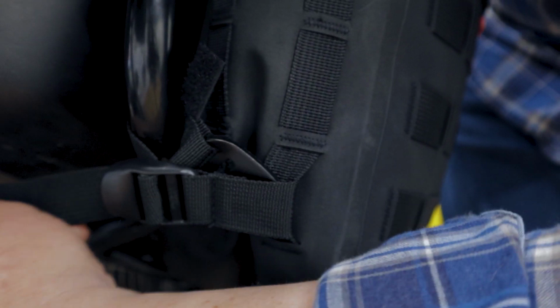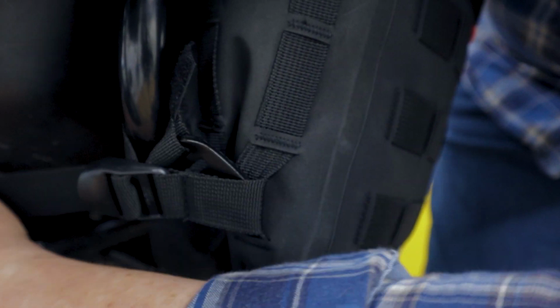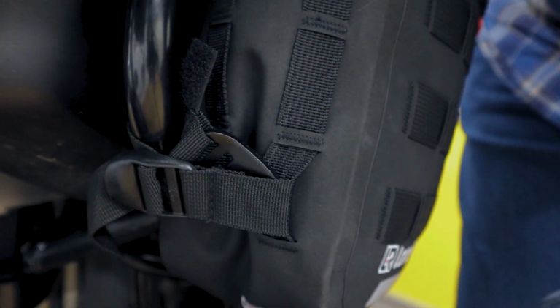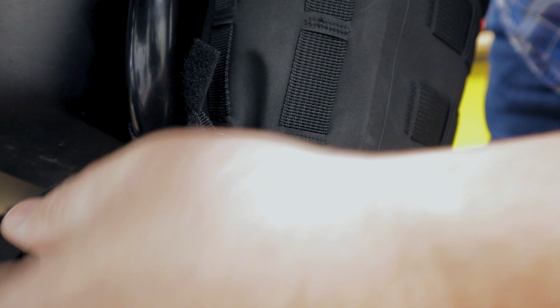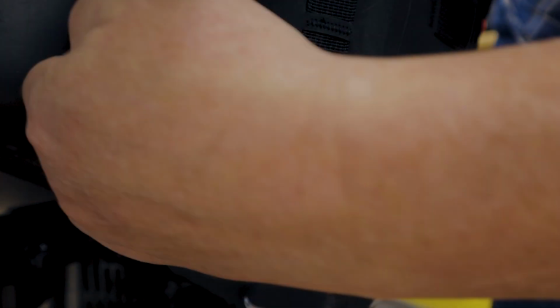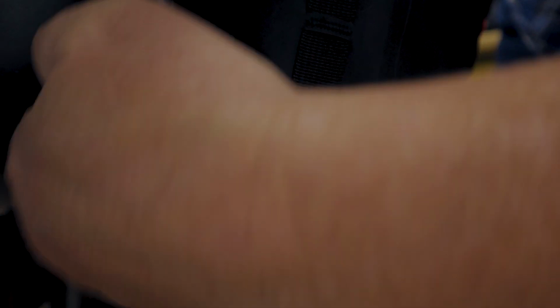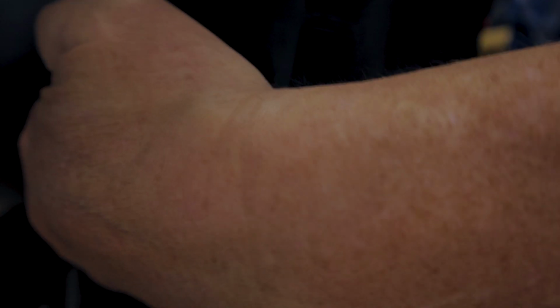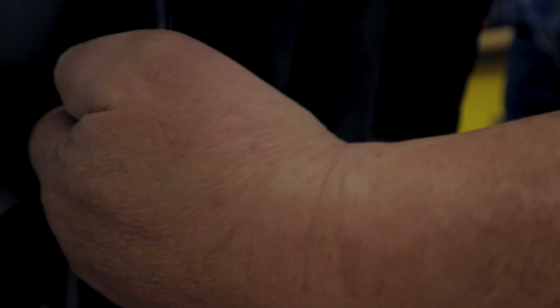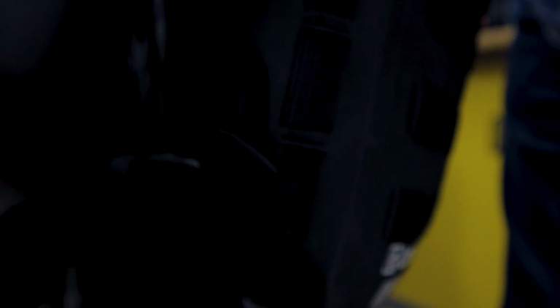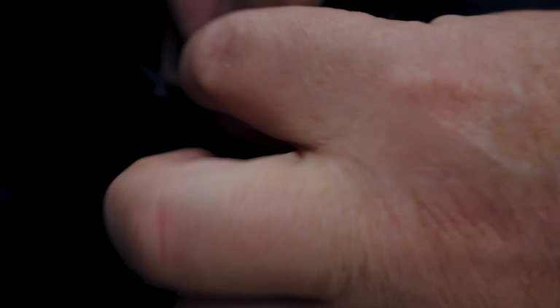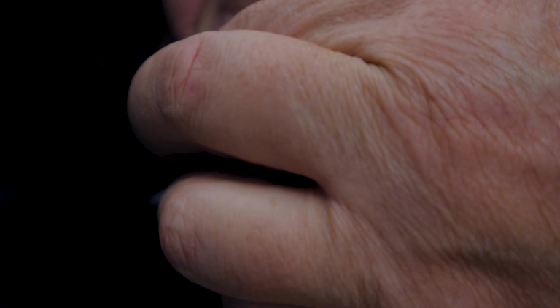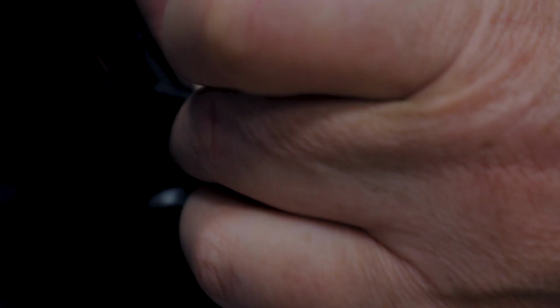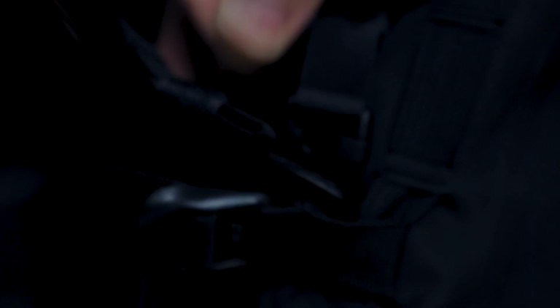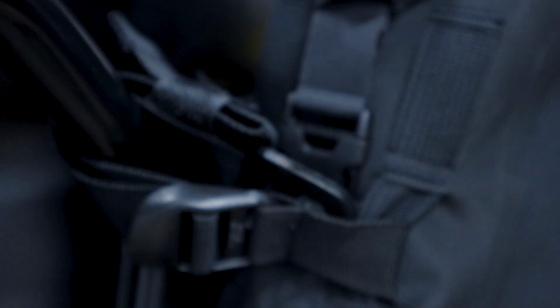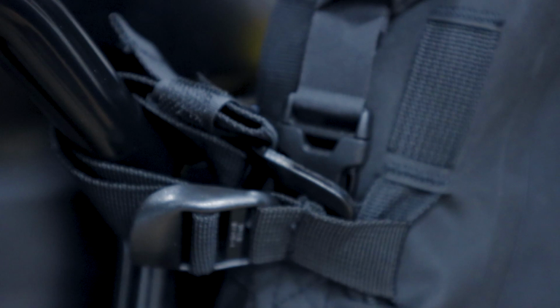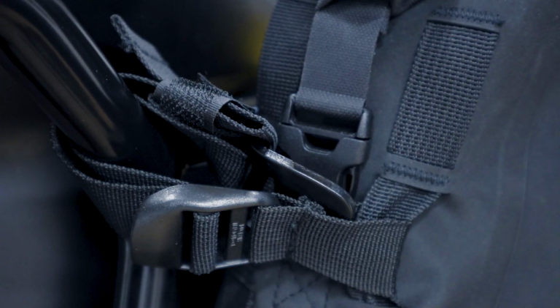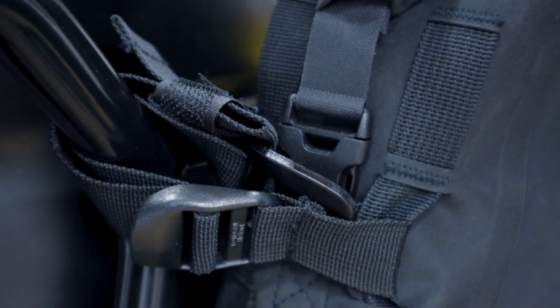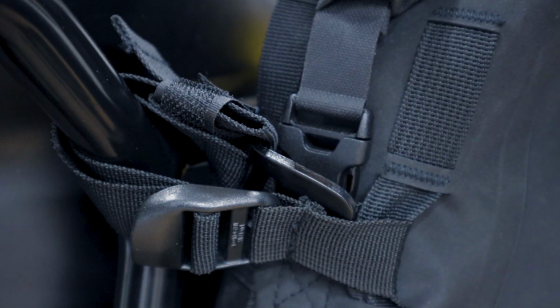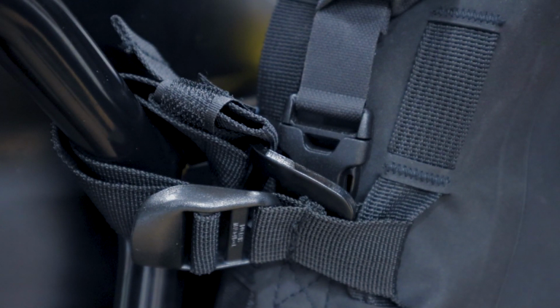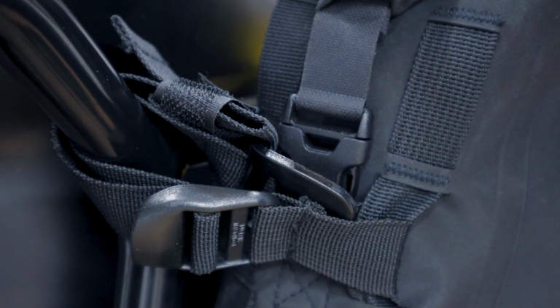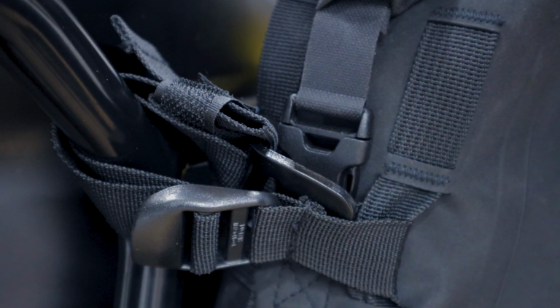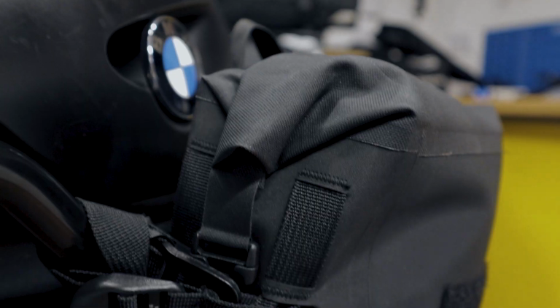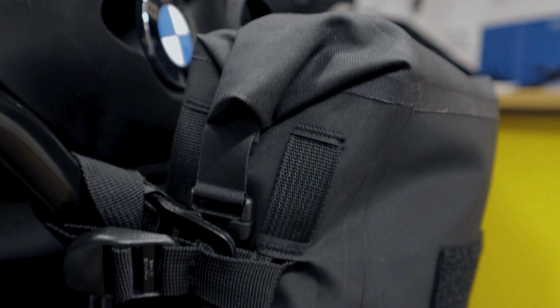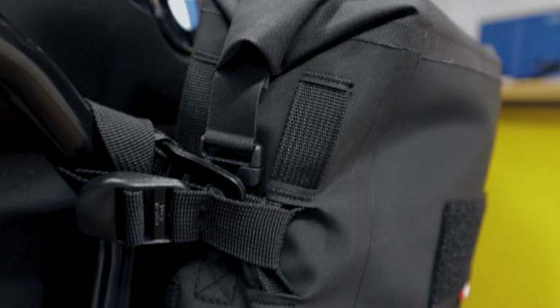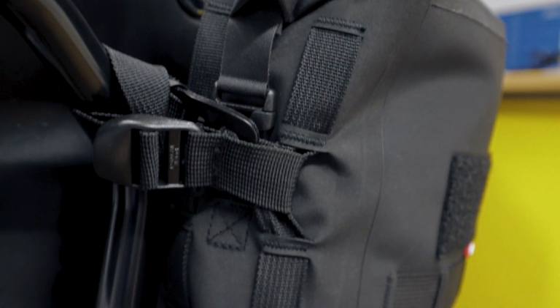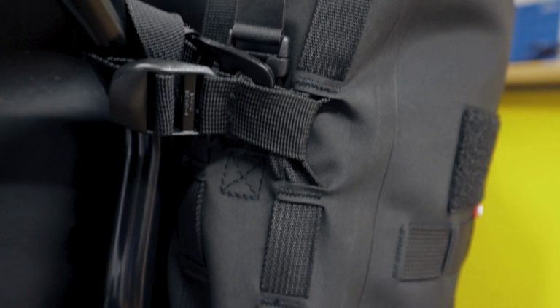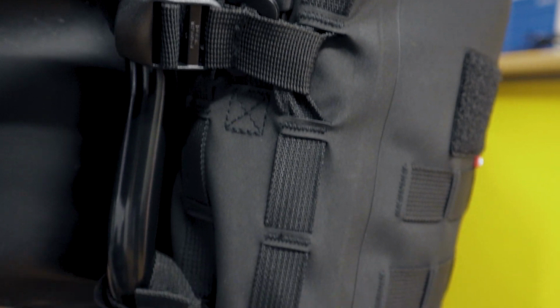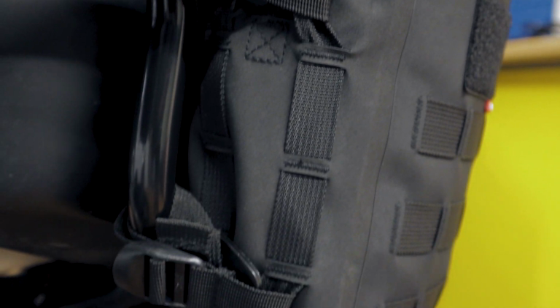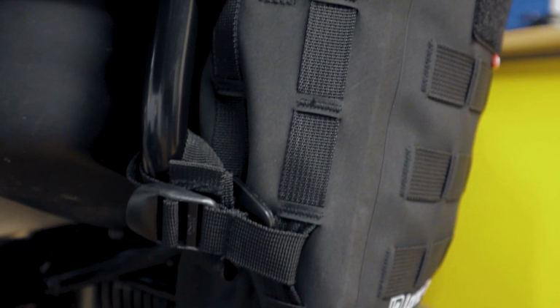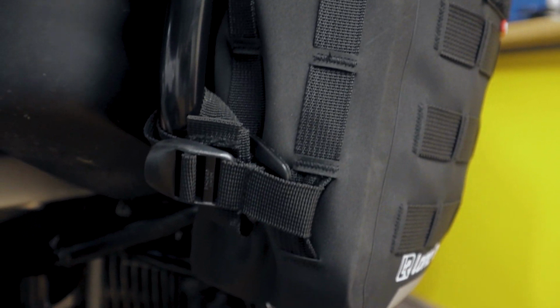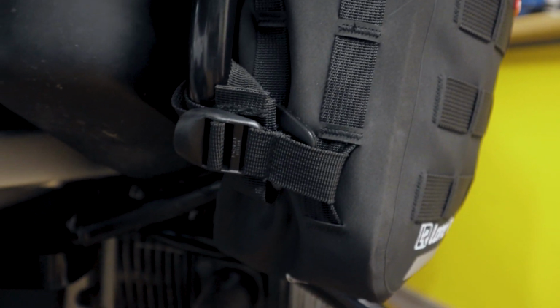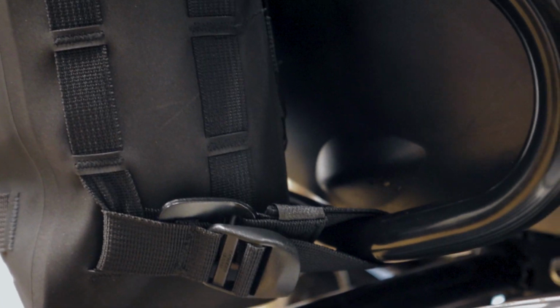Let's make sure the G hook is facing down and don't forget to tidy it up. So here it is — pretty simple, pretty easy, super flexible.